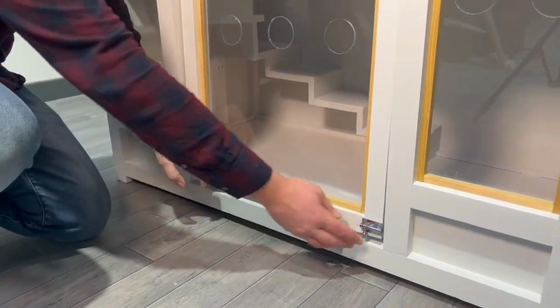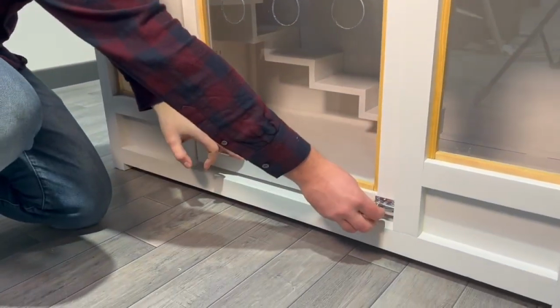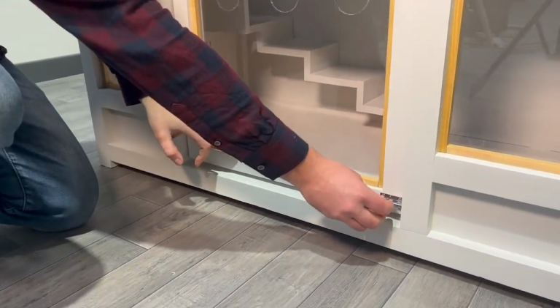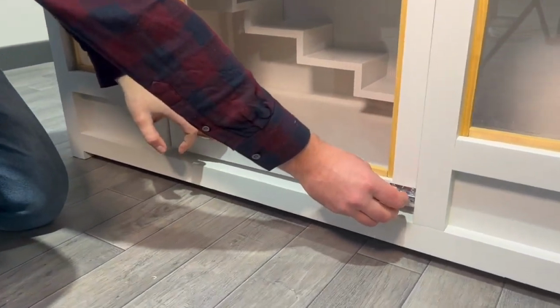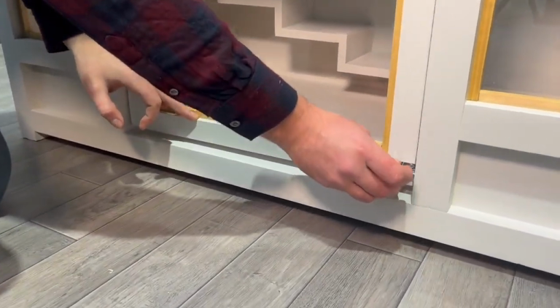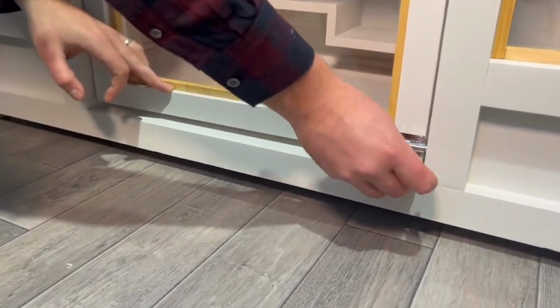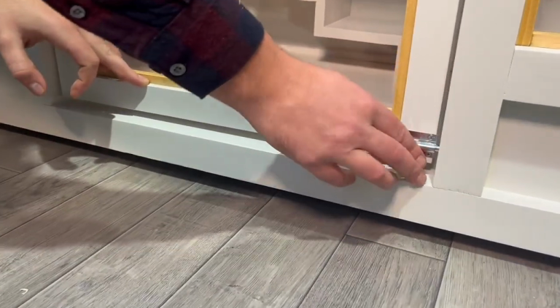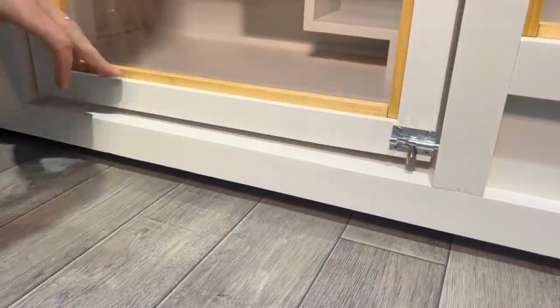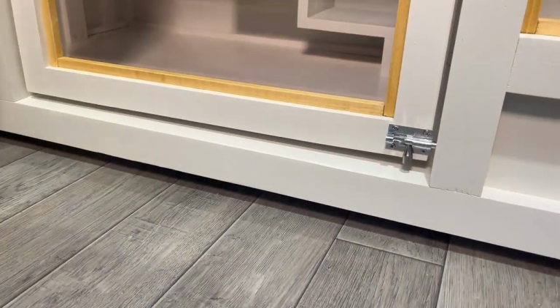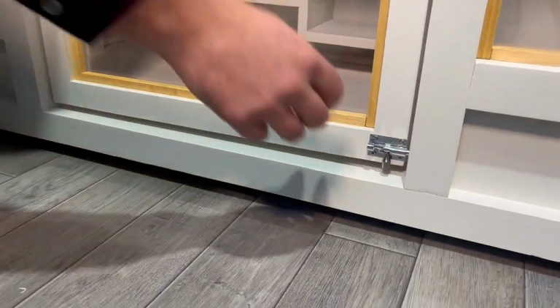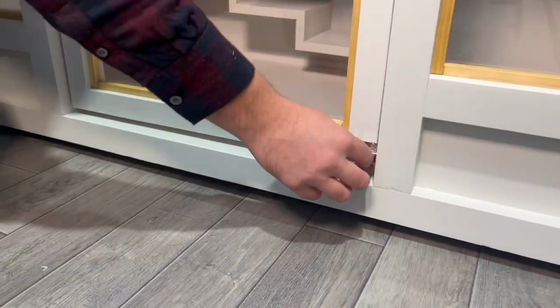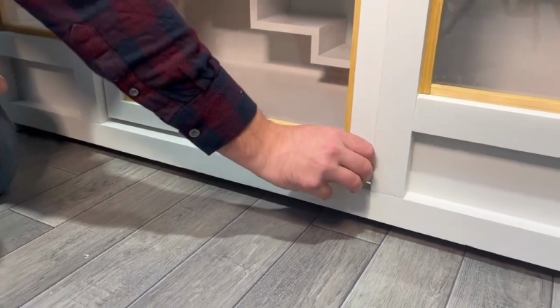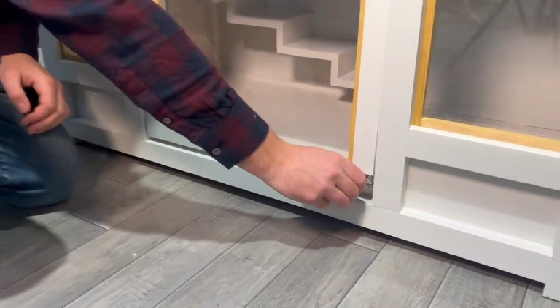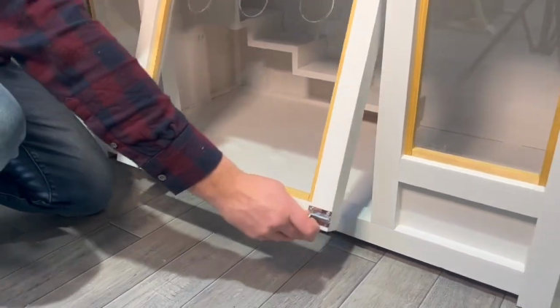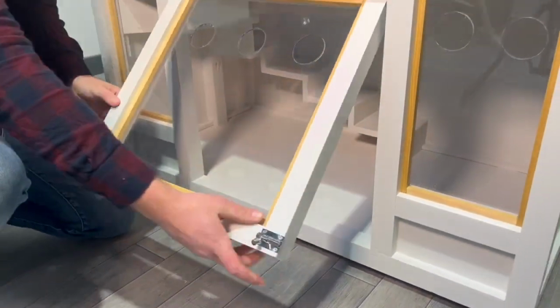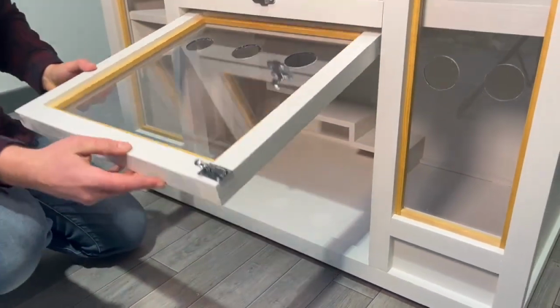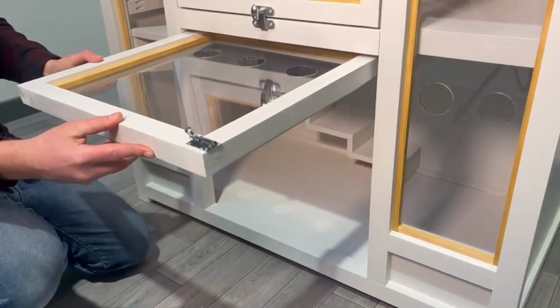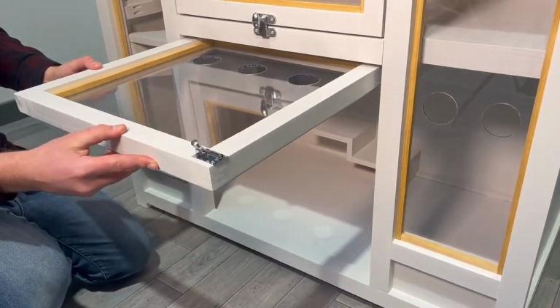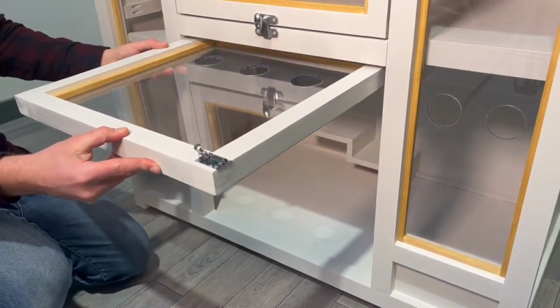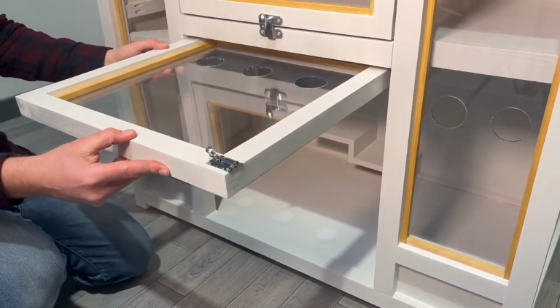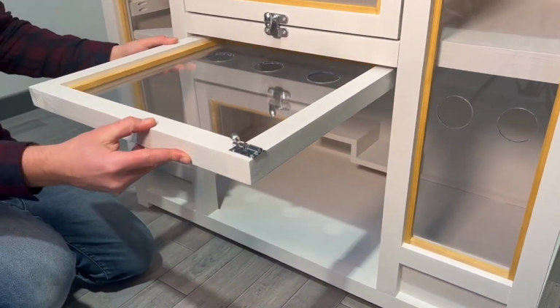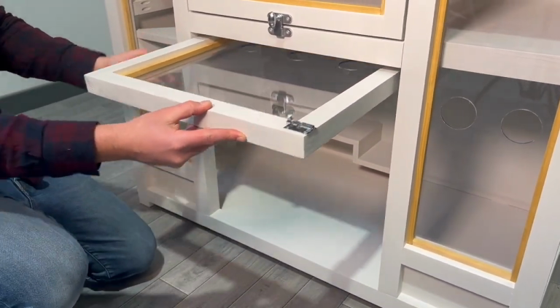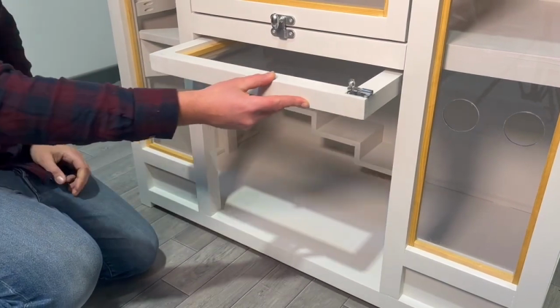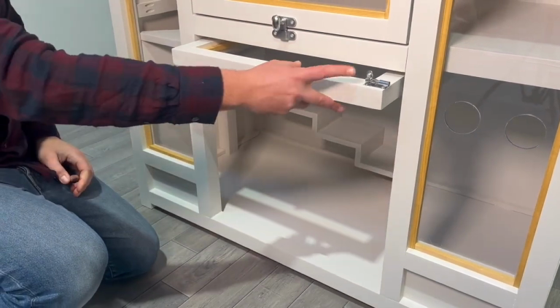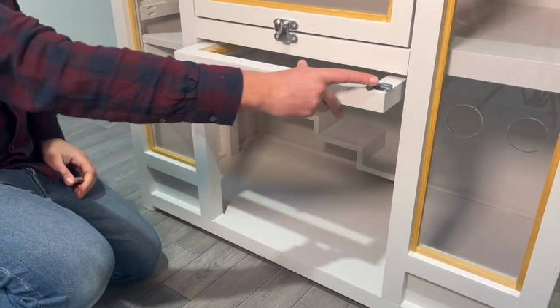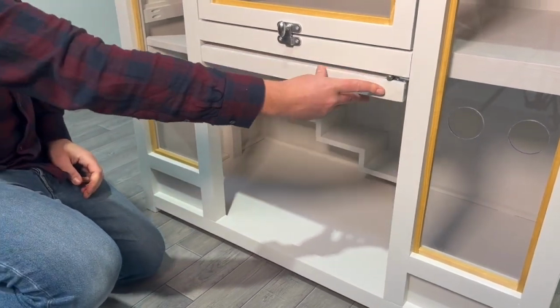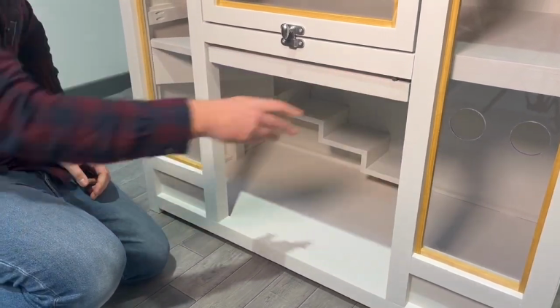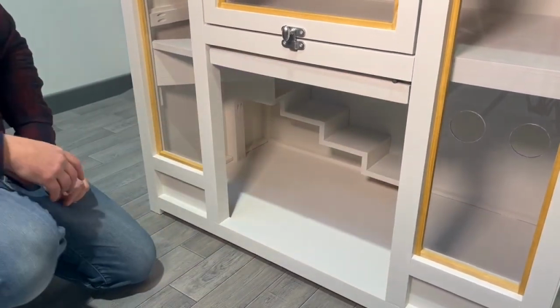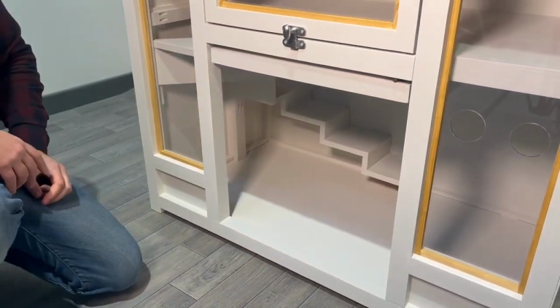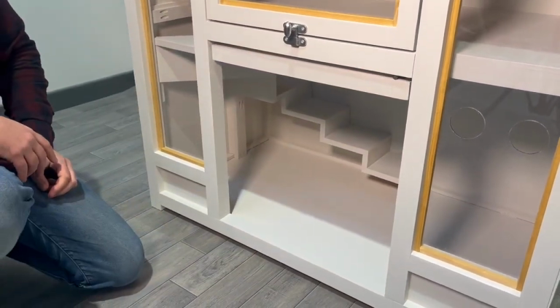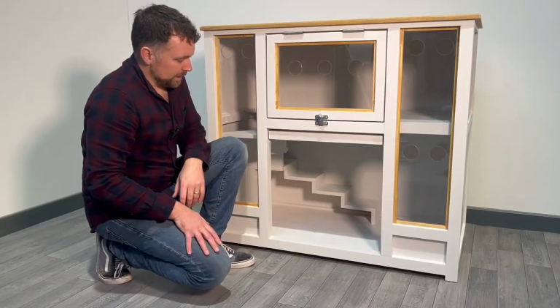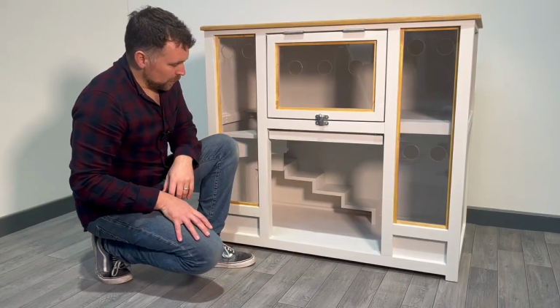We do have our lovely sliding up-and-over door here, so there is the added security to ensure that the rabbits can't escape at any point — if you are taking a delivery, for example — as we slide that one away neatly at the top.